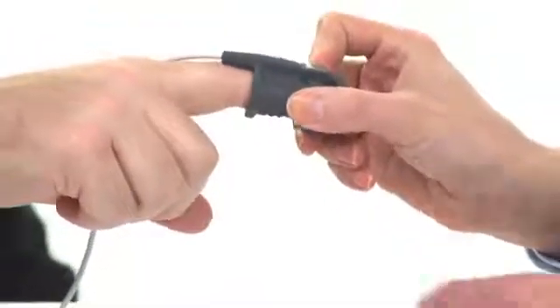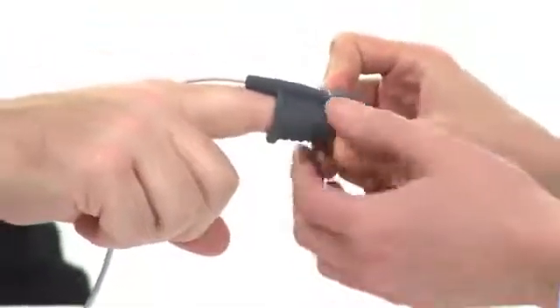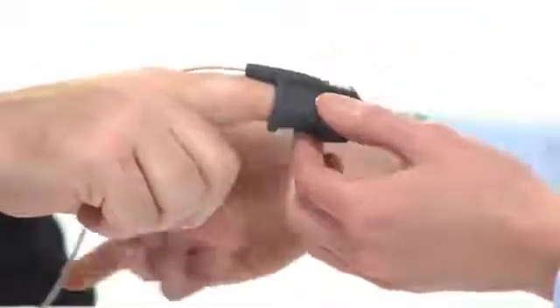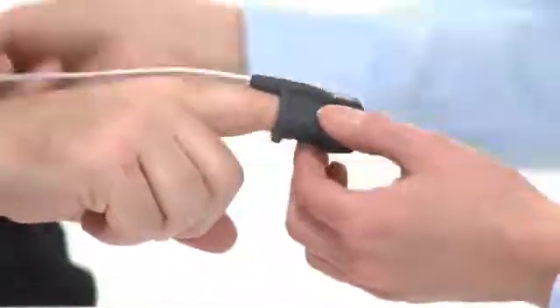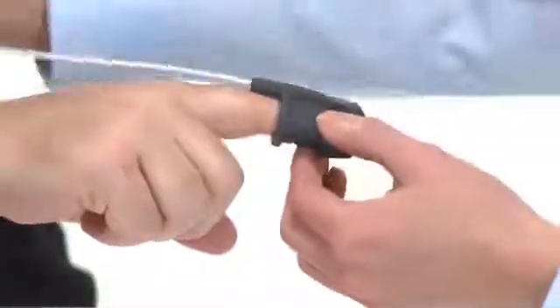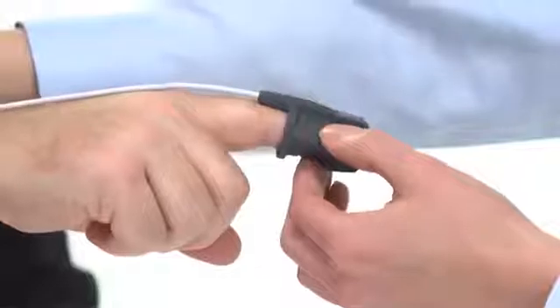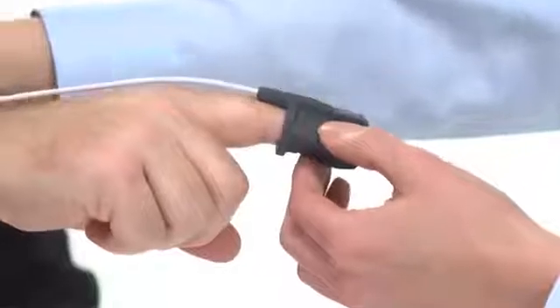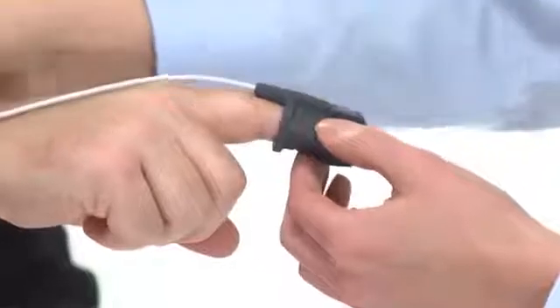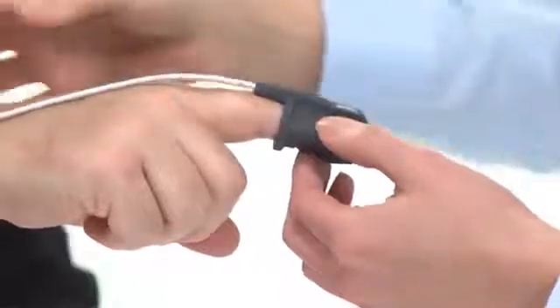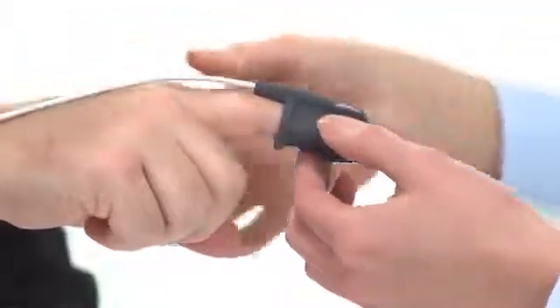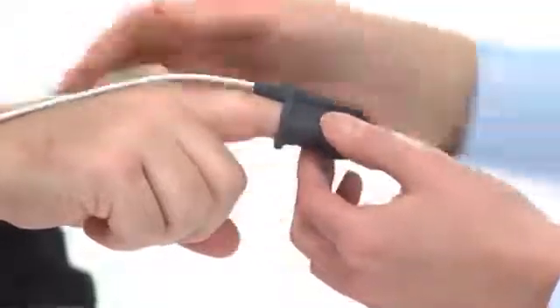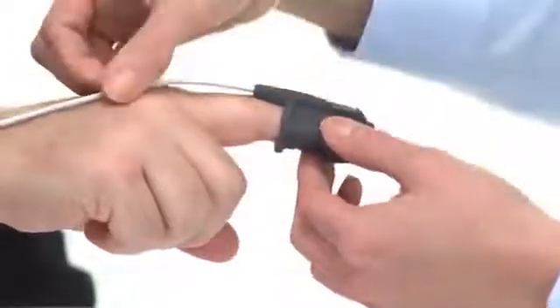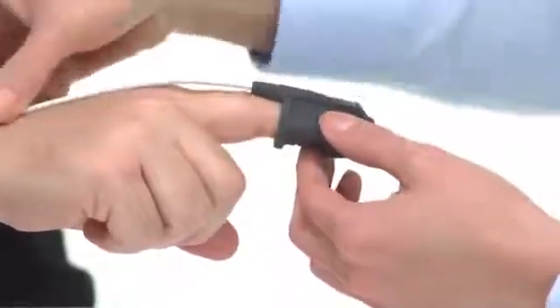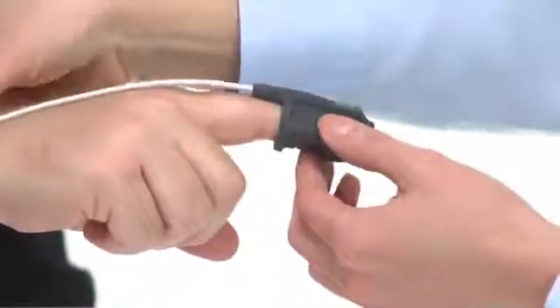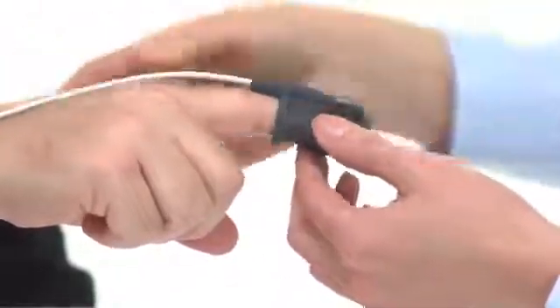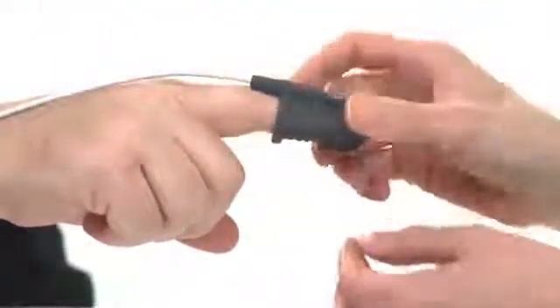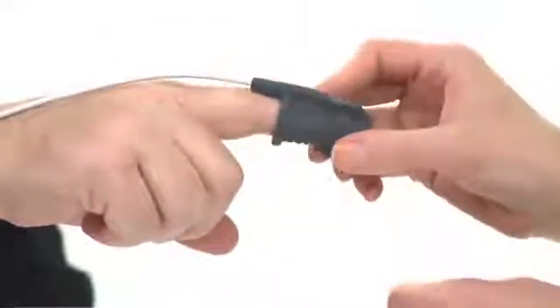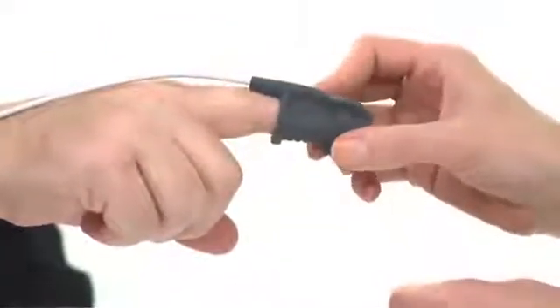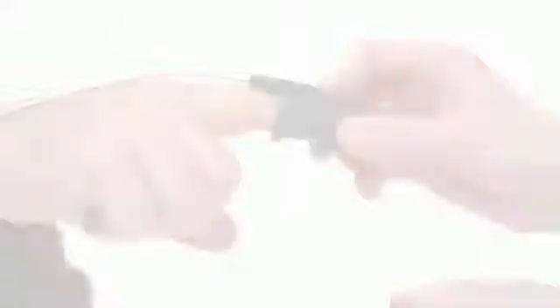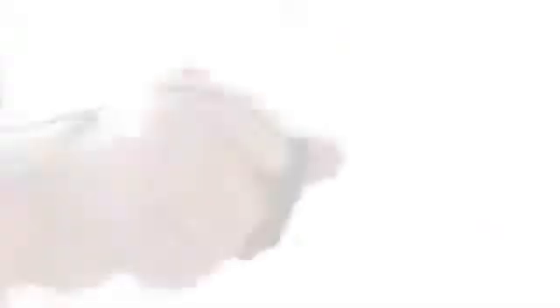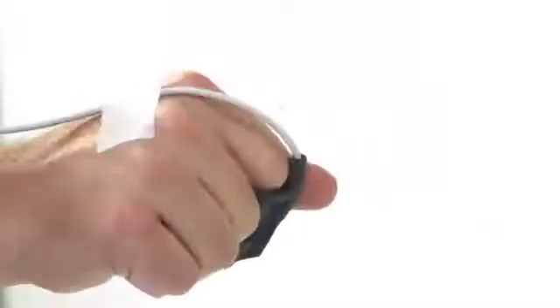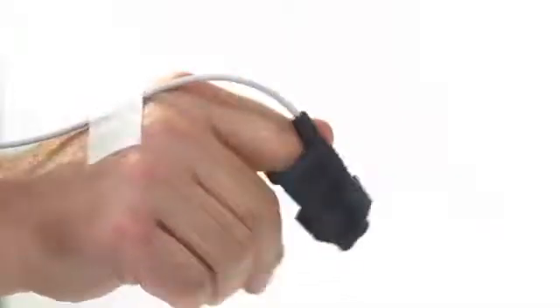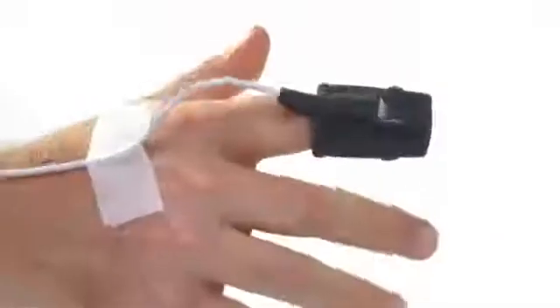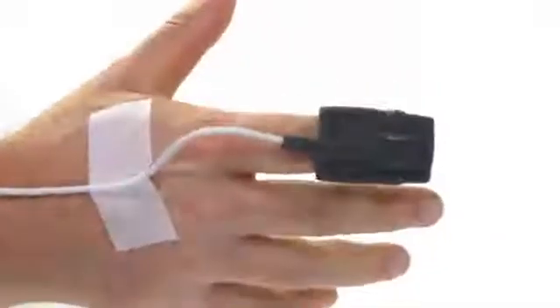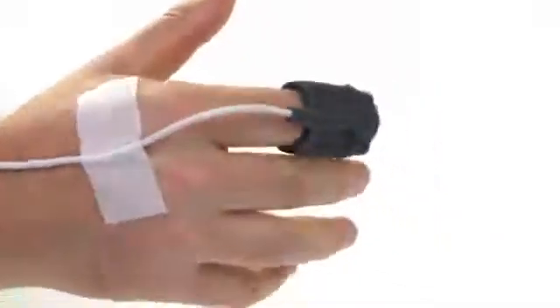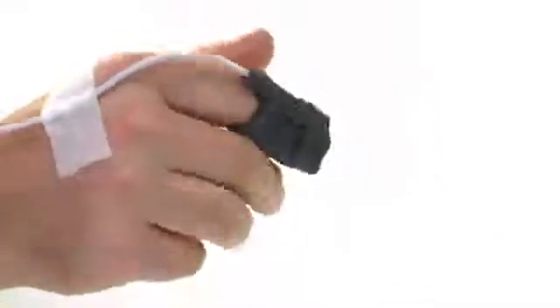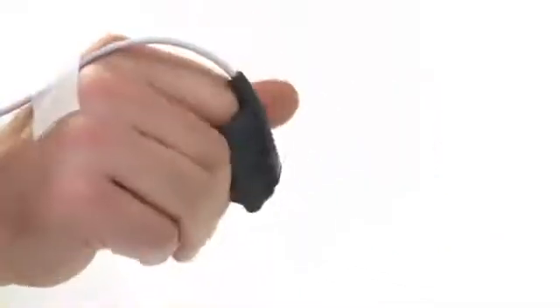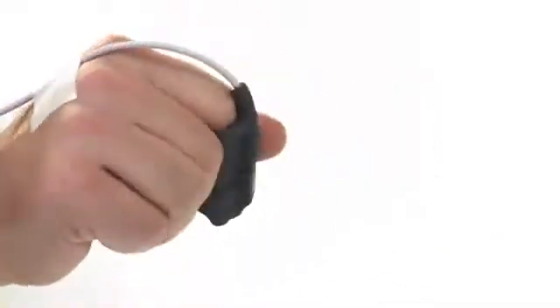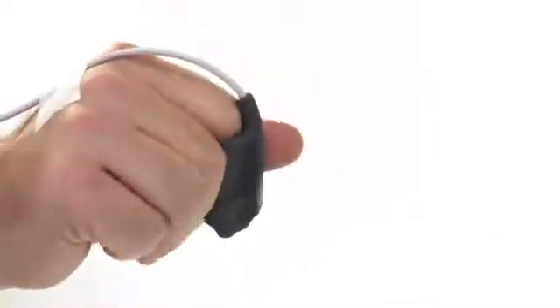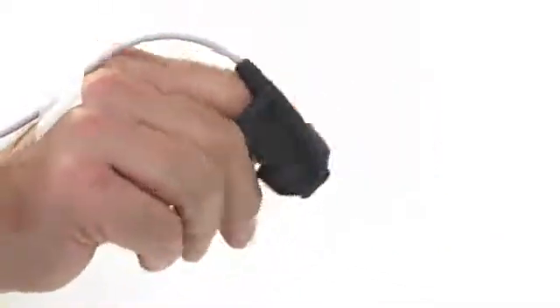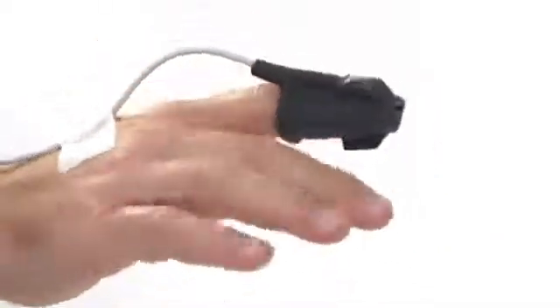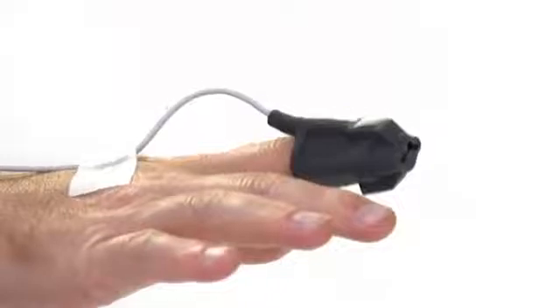Prepare the sensor and place it on the patient prior to connecting it to the oximeter. Proper sensor placement is critical for accurate readings. Follow the instructions for each sensor type to ensure secure, aligned positioning of the sensor on the finger or skin surface.